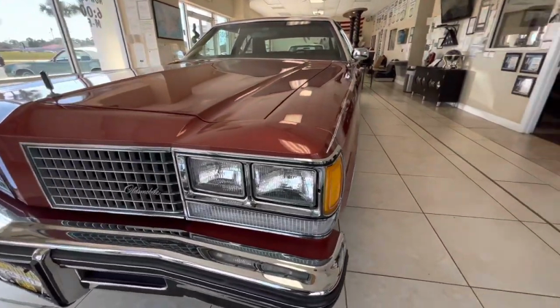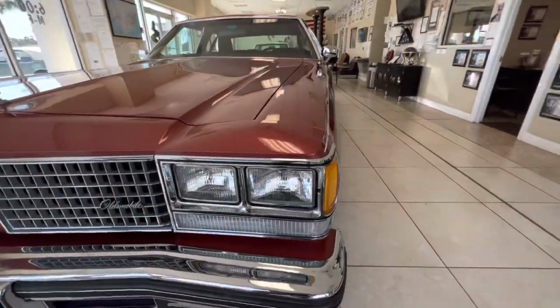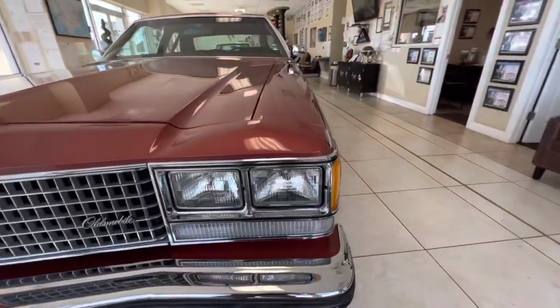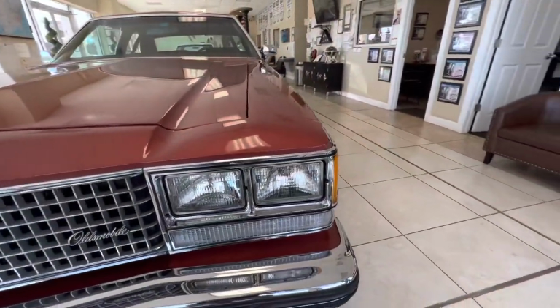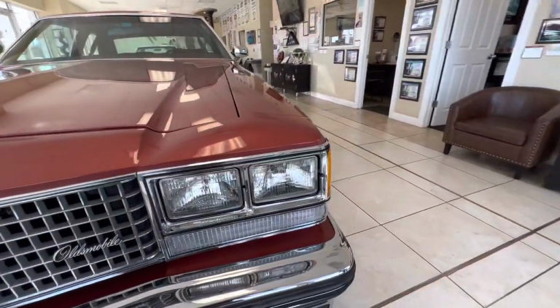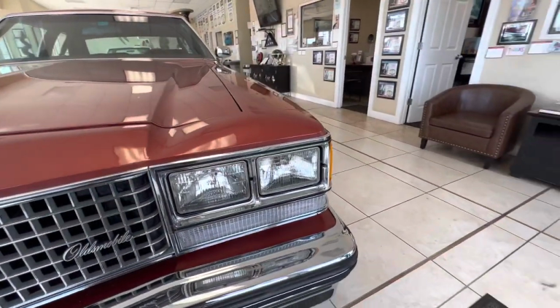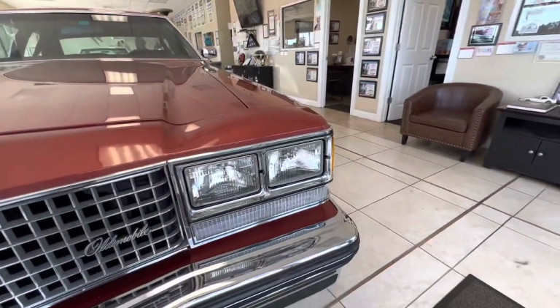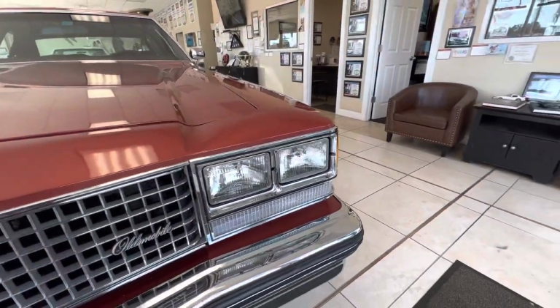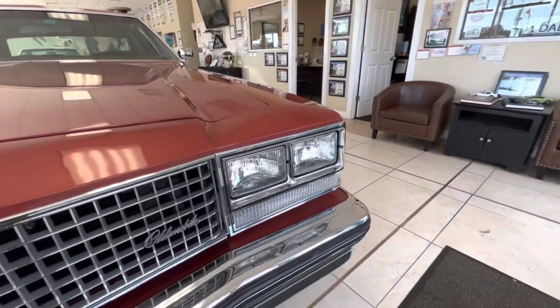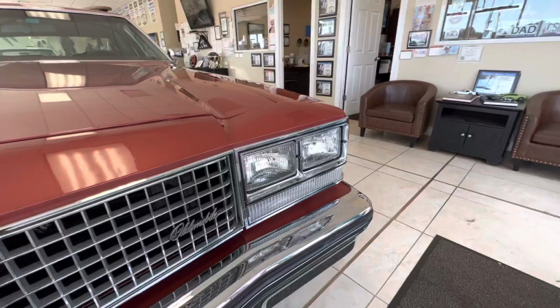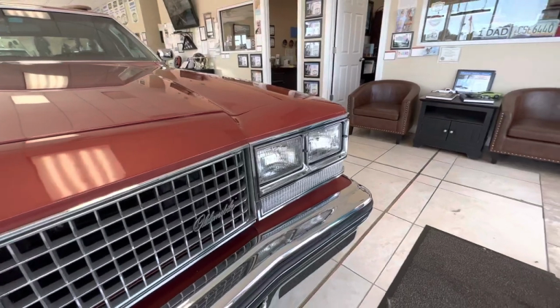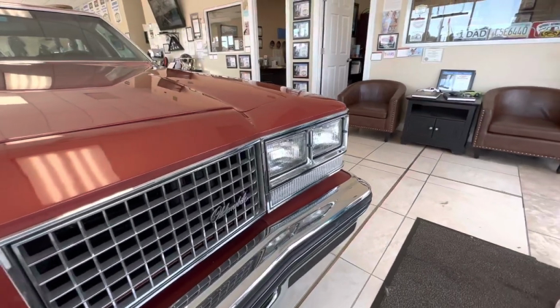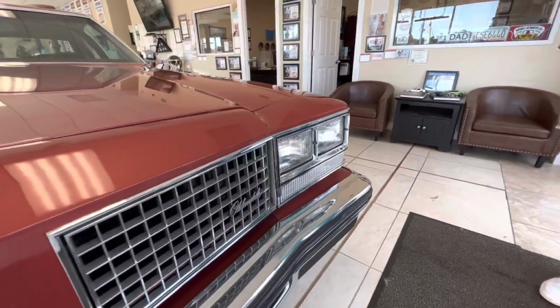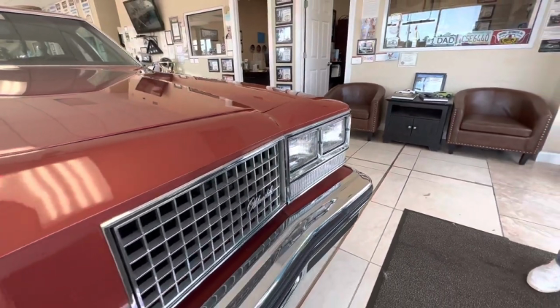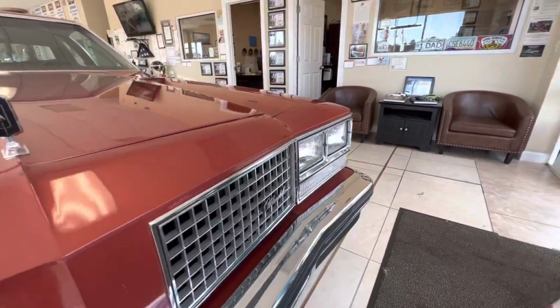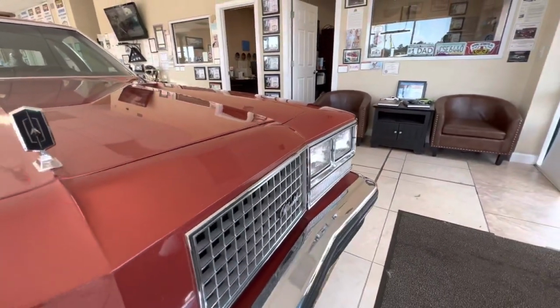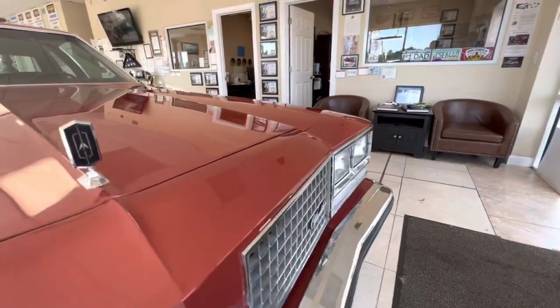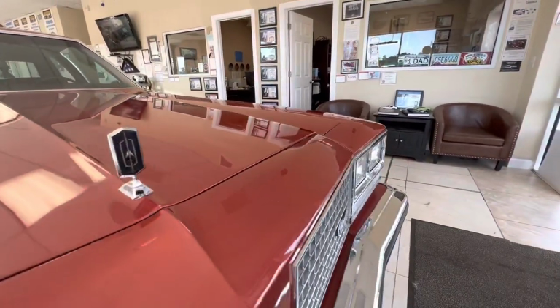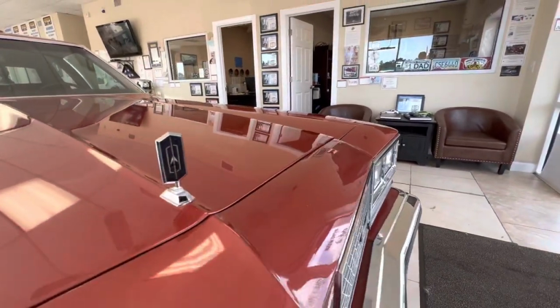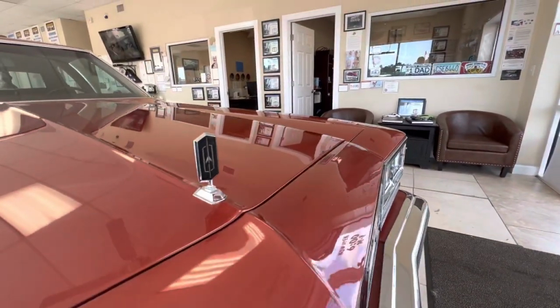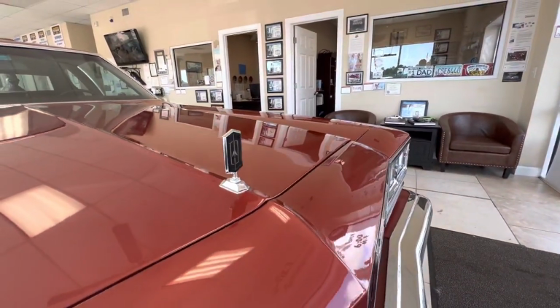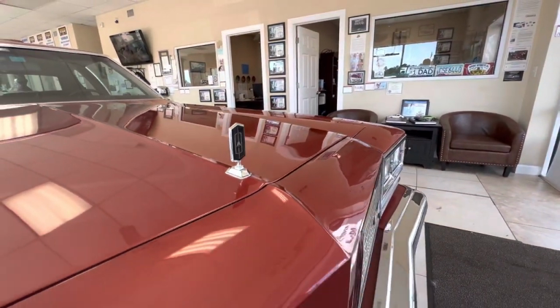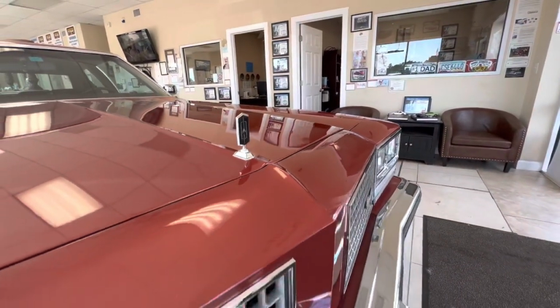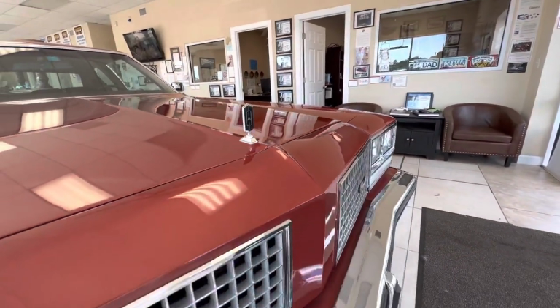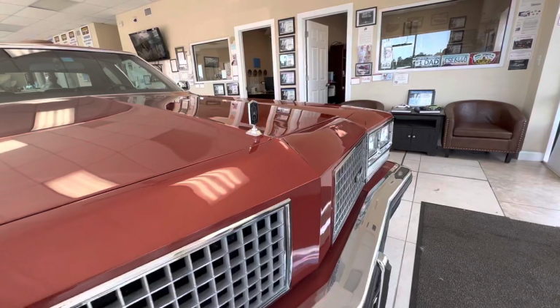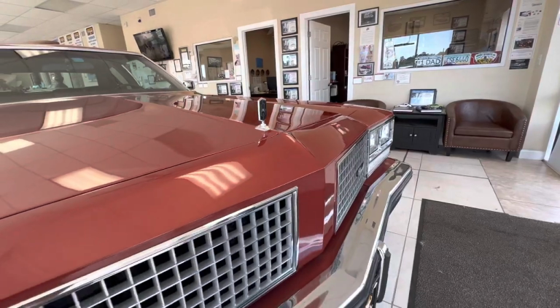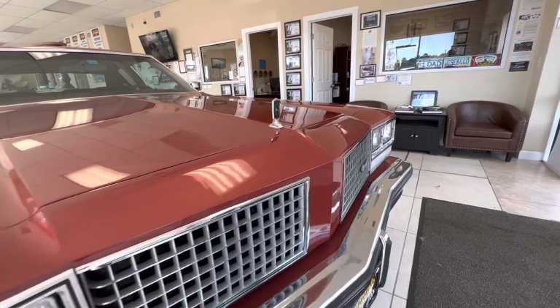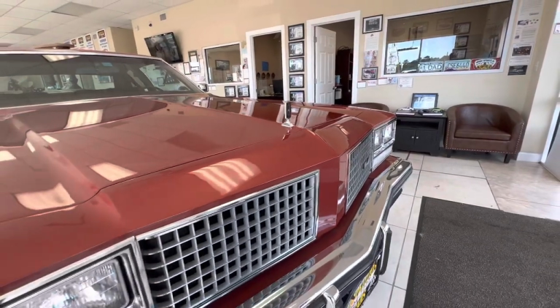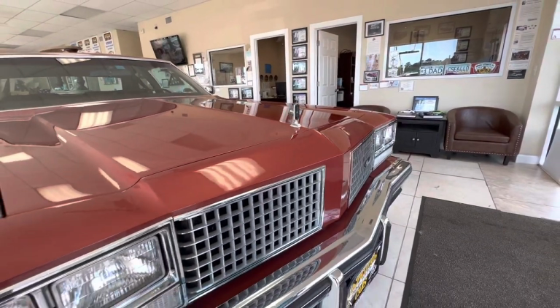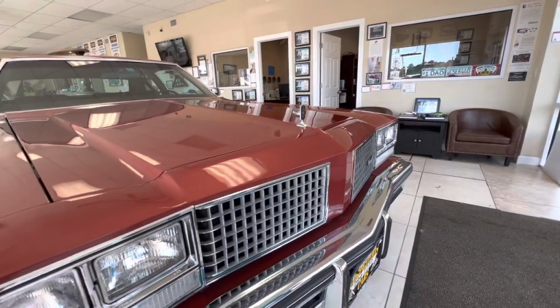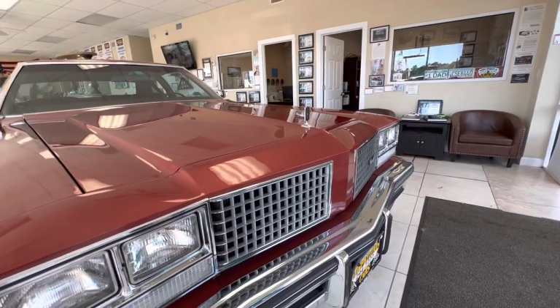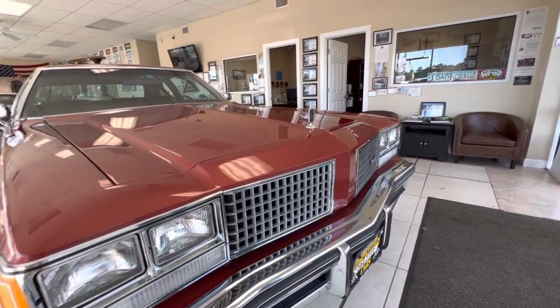The car has 29,000 original miles. It is mostly original paint. I'll go around the car and point out any spots that have been painted so you guys know what was done and what was original.